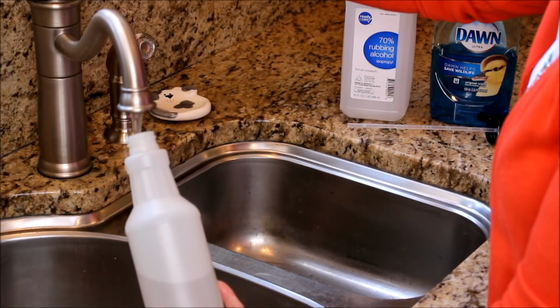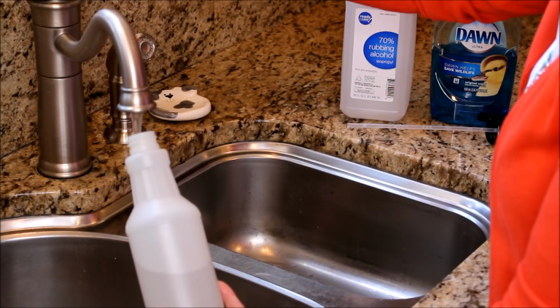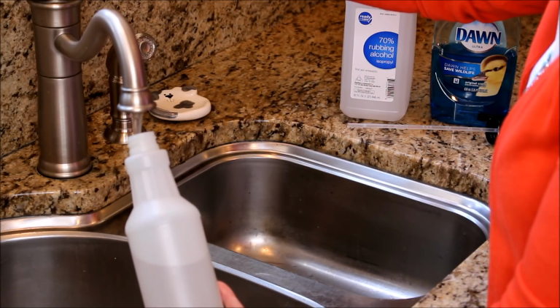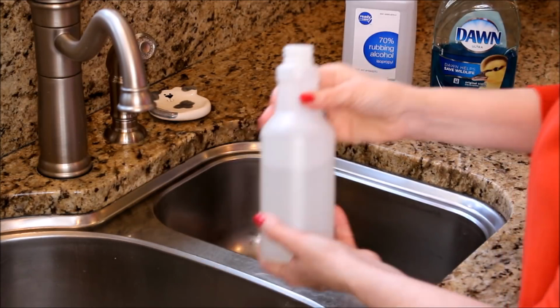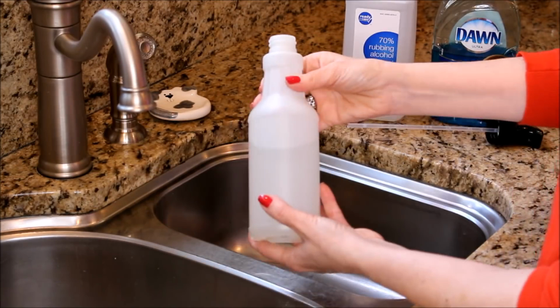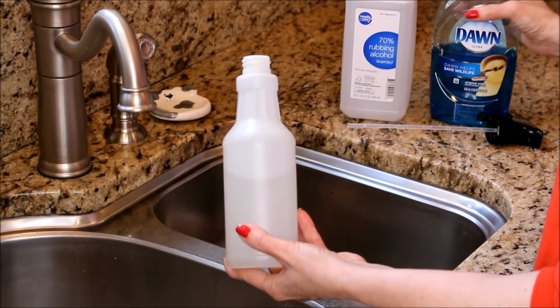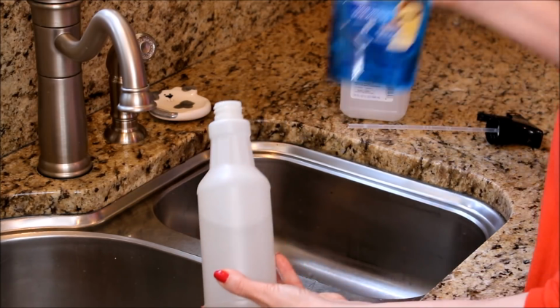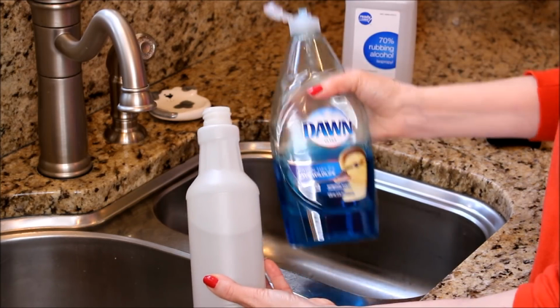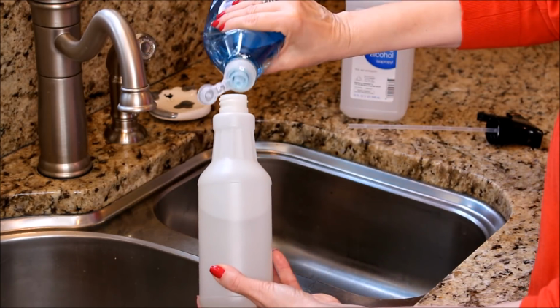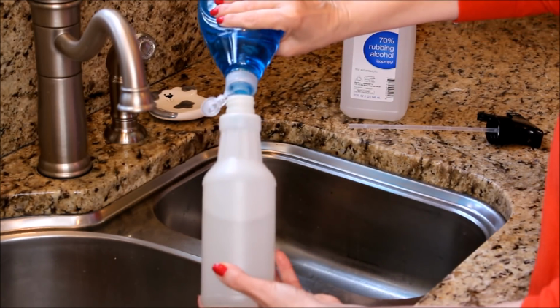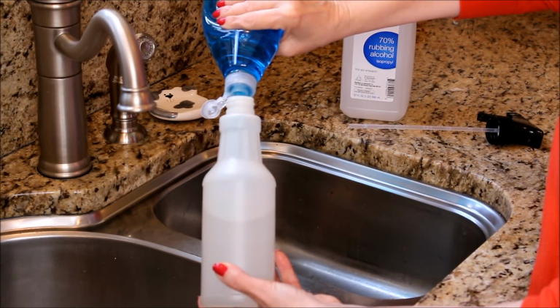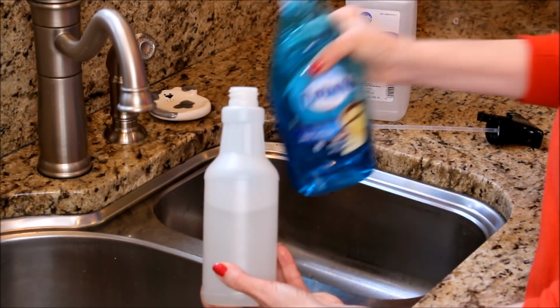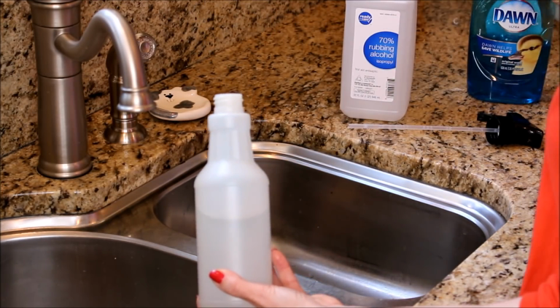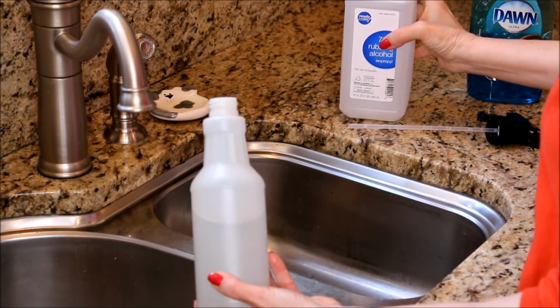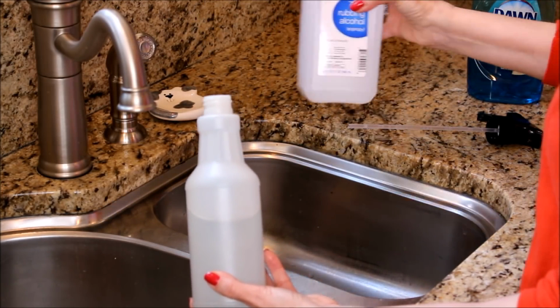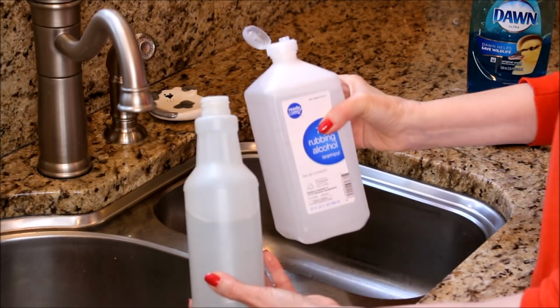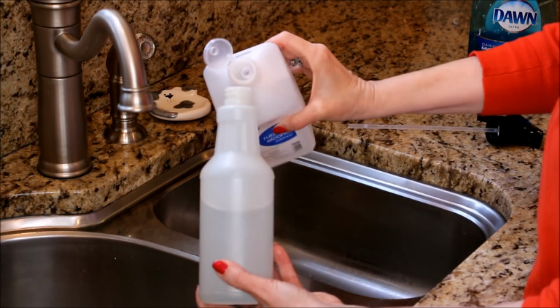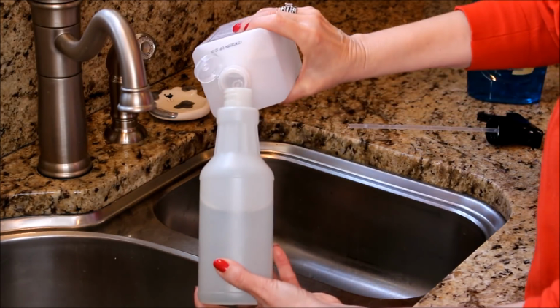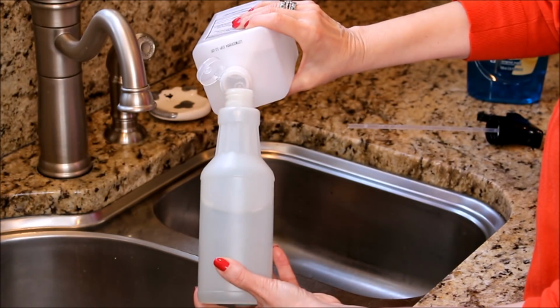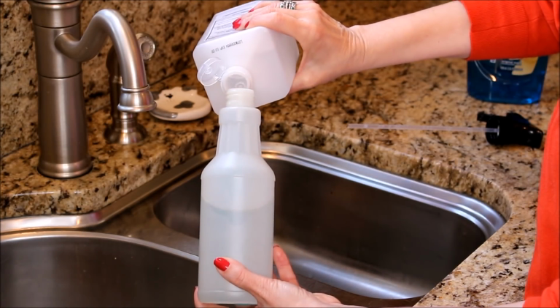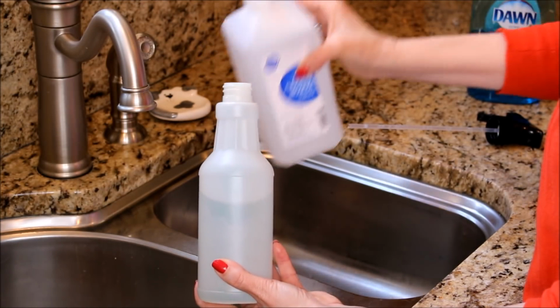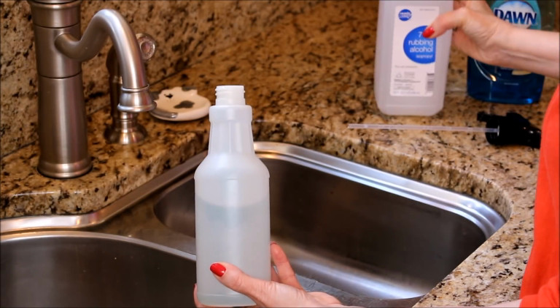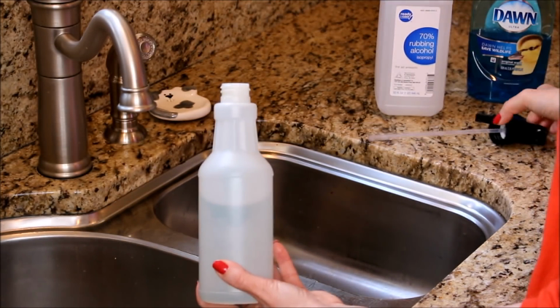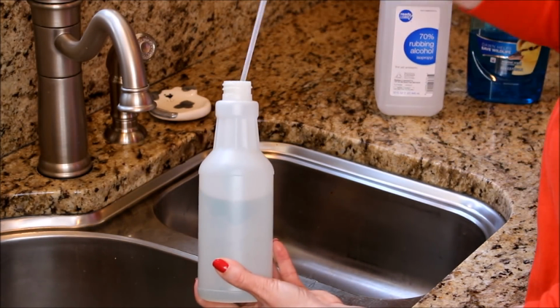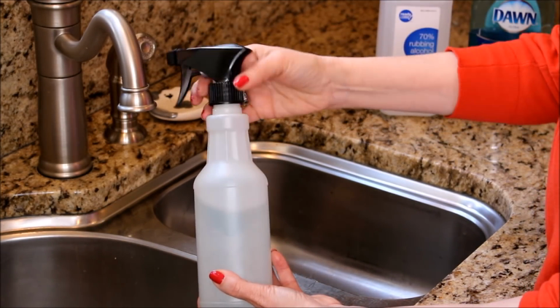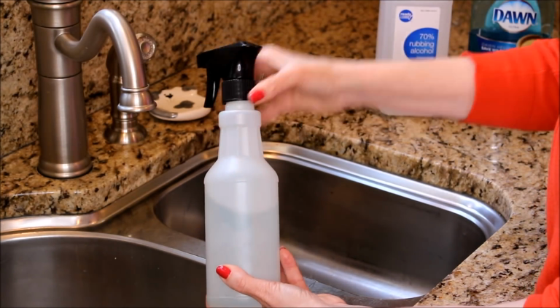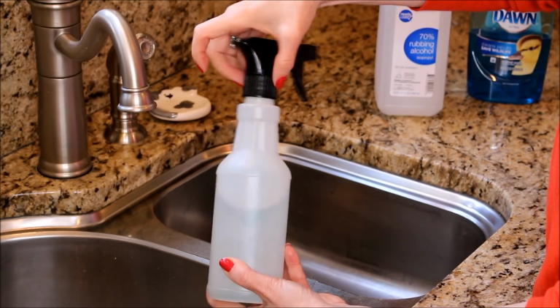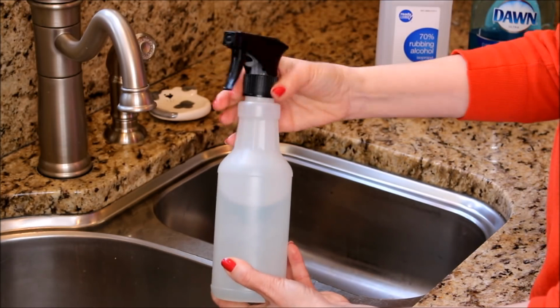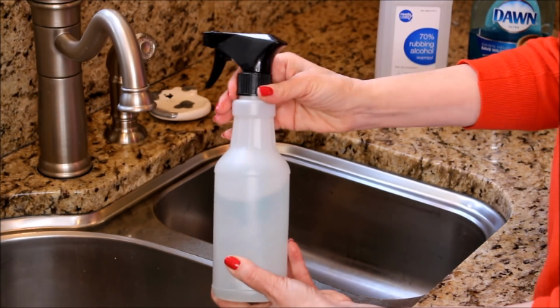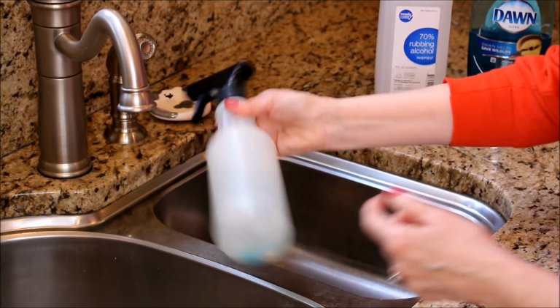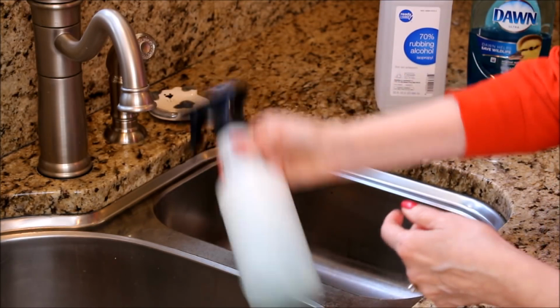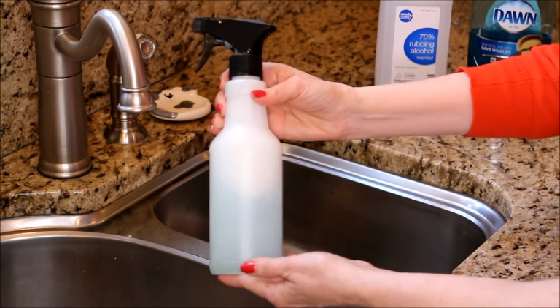Here I am making cleaner for my granite countertops. I always start with about a cup and a half of warm water, then add a teaspoon of Dawn dishwashing liquid and about a fourth of a cup of alcohol for a disinfectant. Shake it up and it's ready to use.